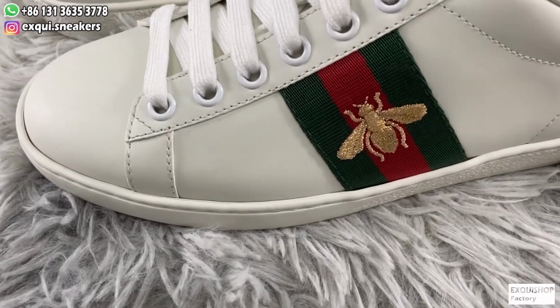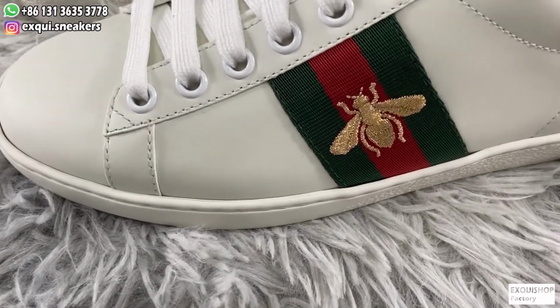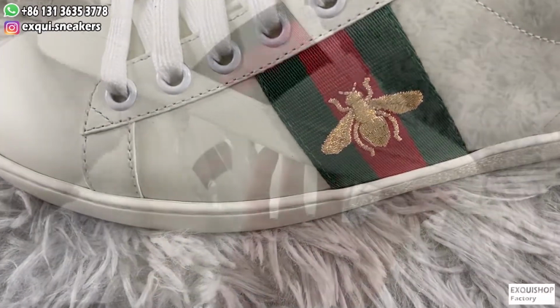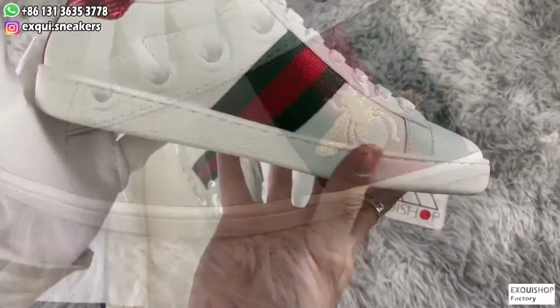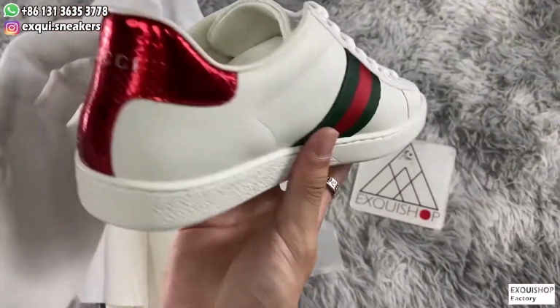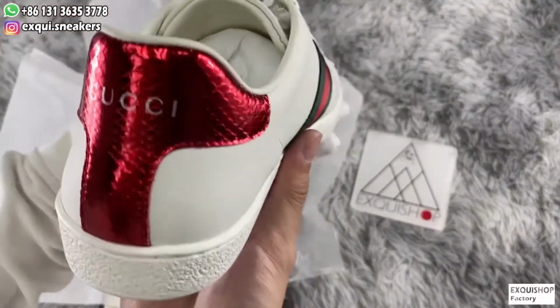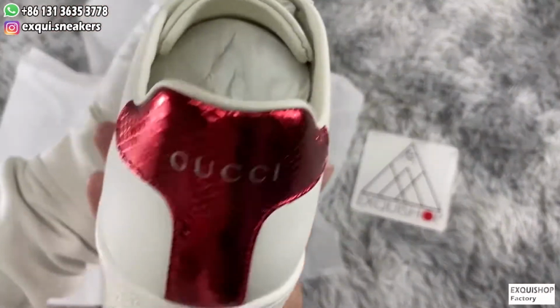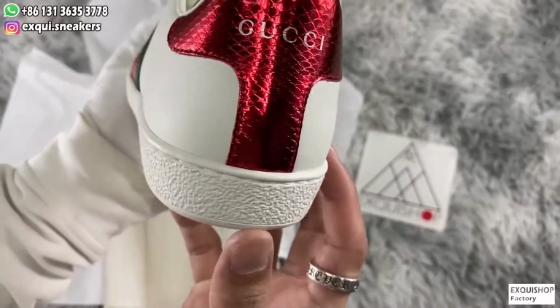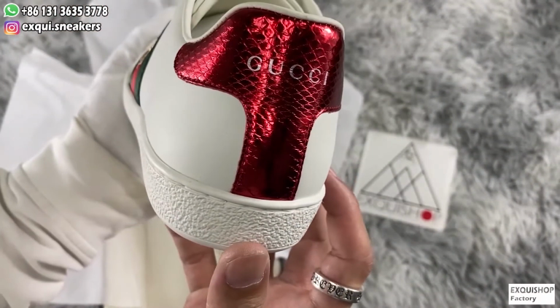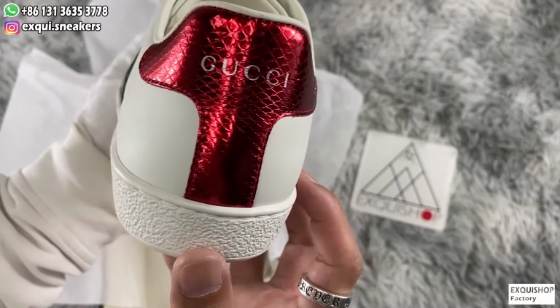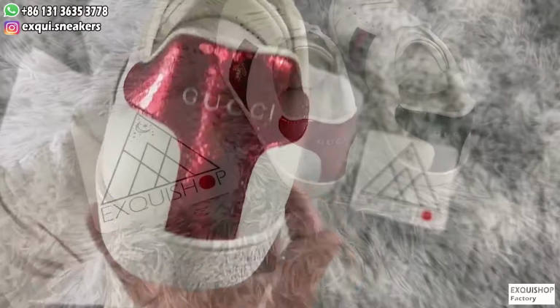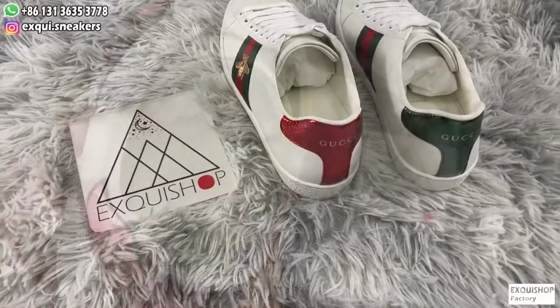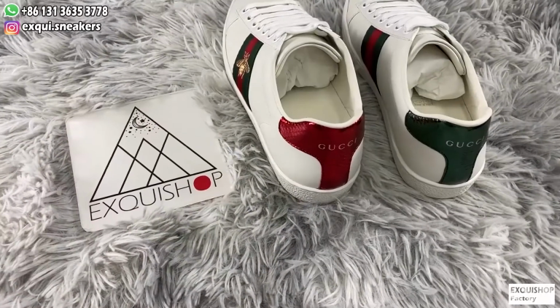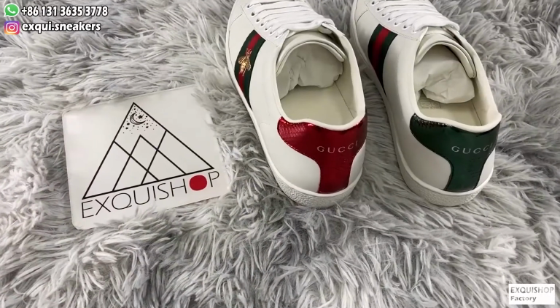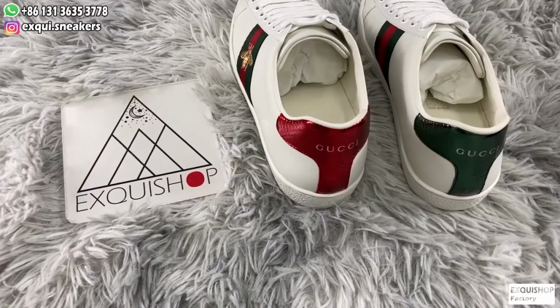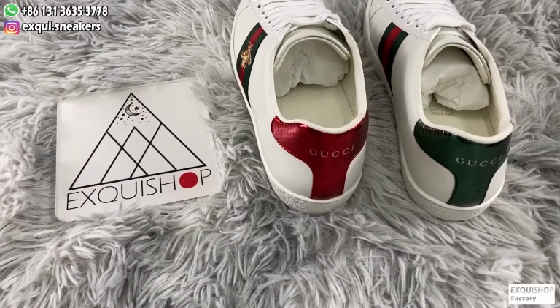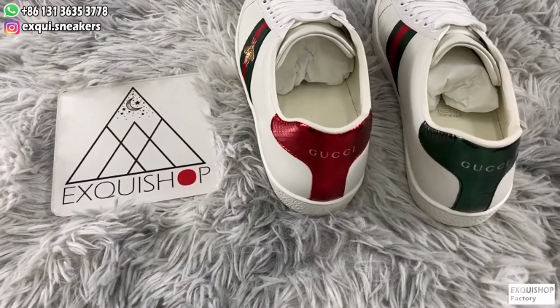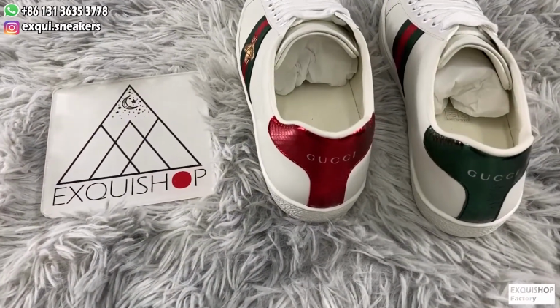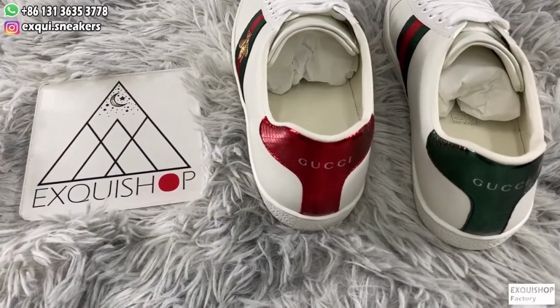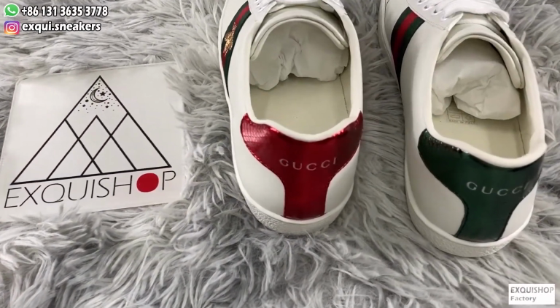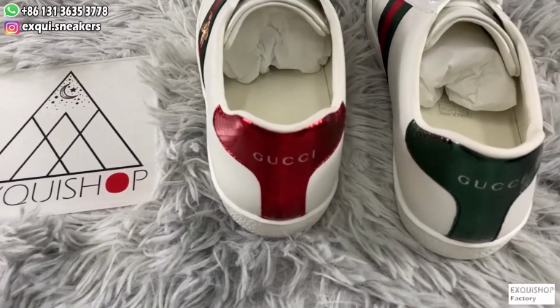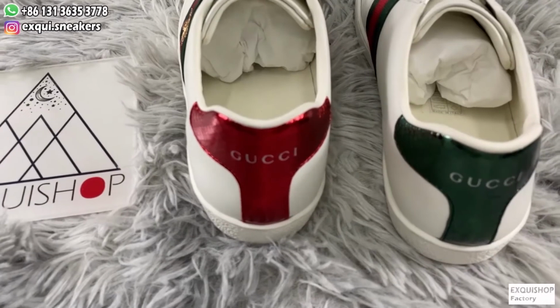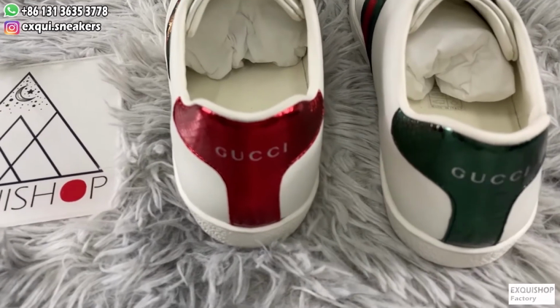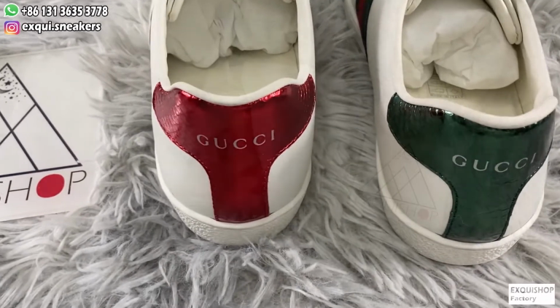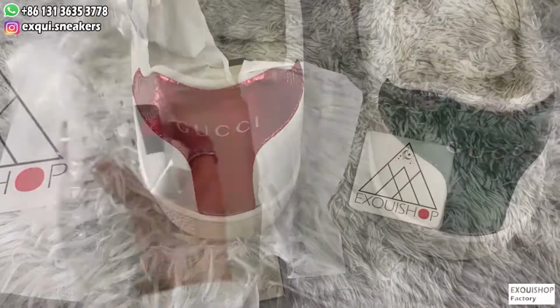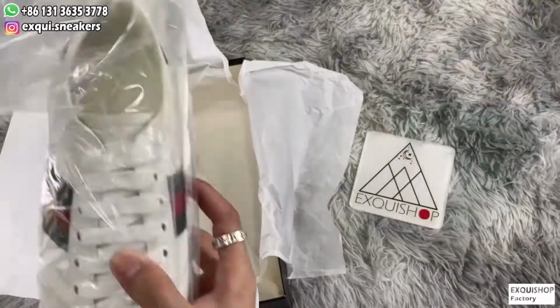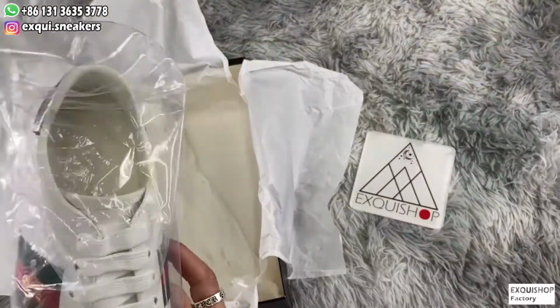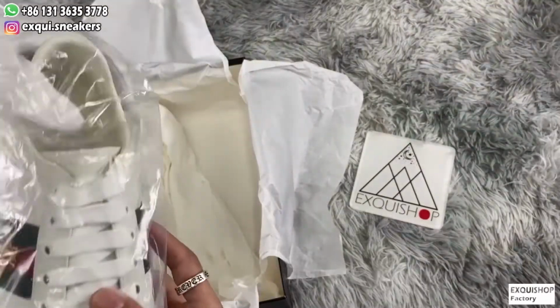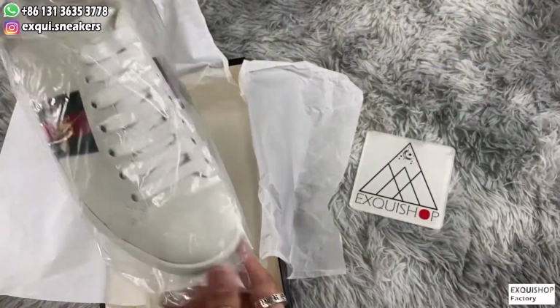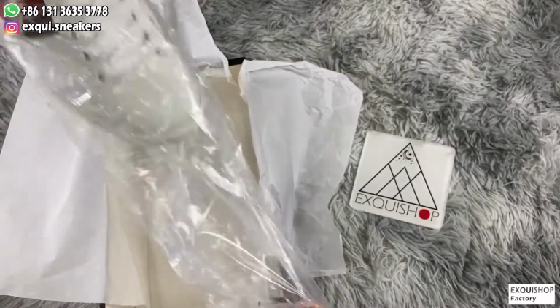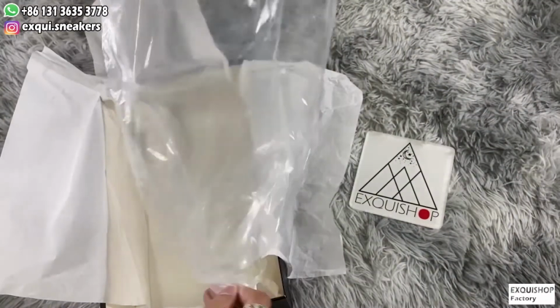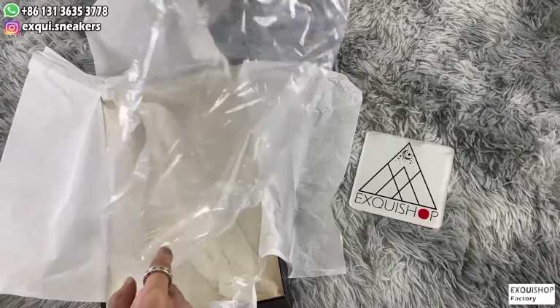From all angles the shoes are very beautiful and delicate. If you want to know more, please contact me via the info at the top of the video. Thank you for watching. Subscribe to our channel to get a $10 discount and see more review videos.